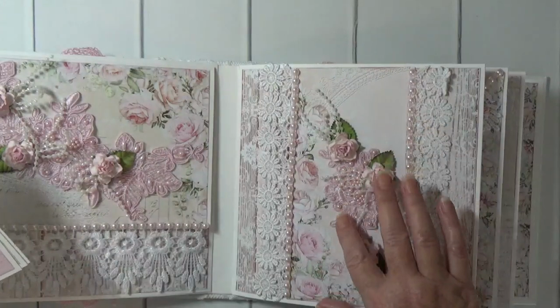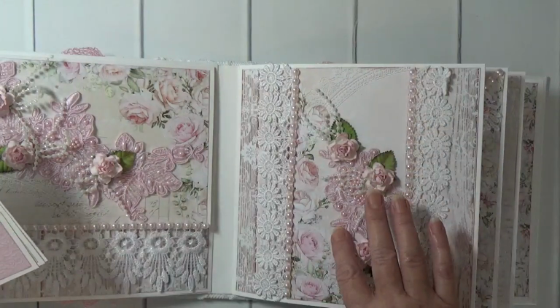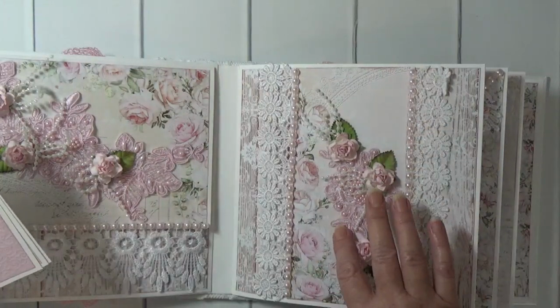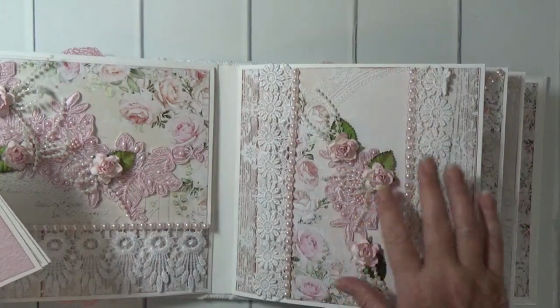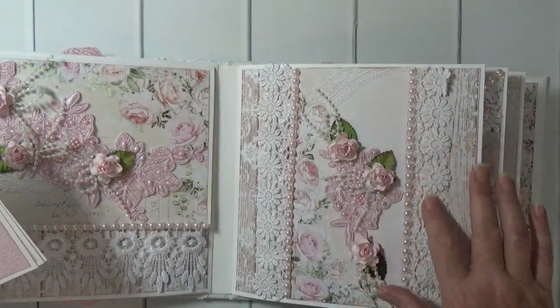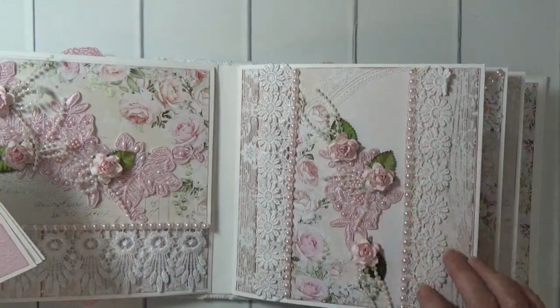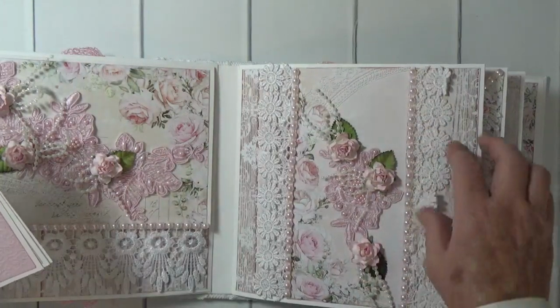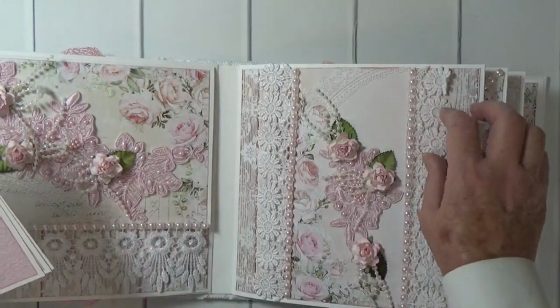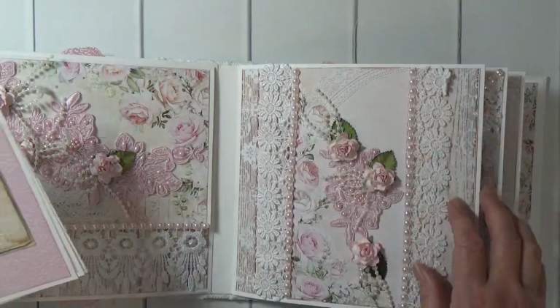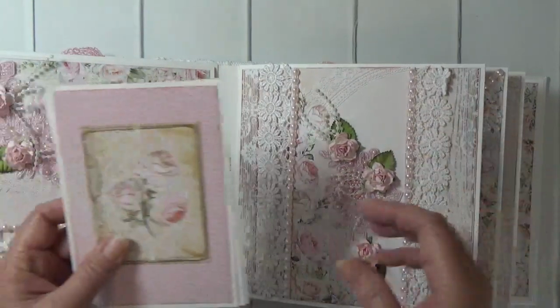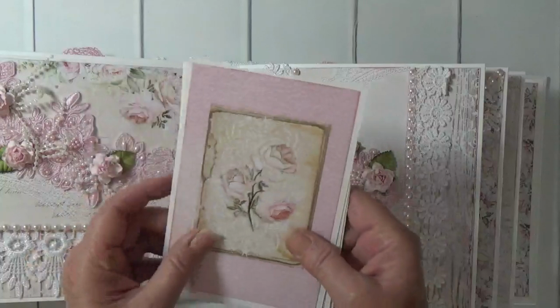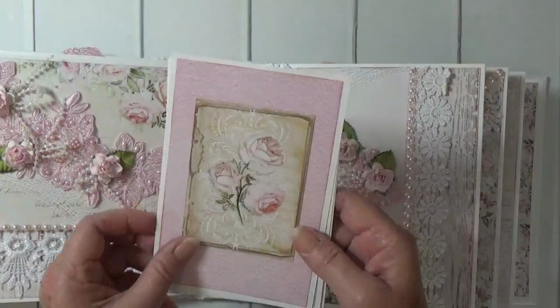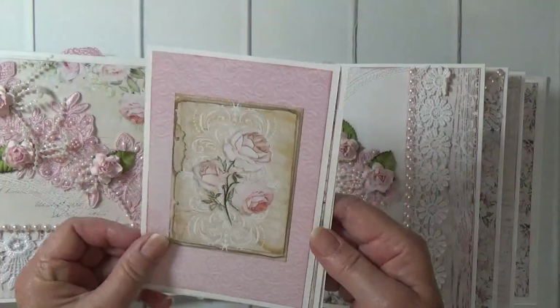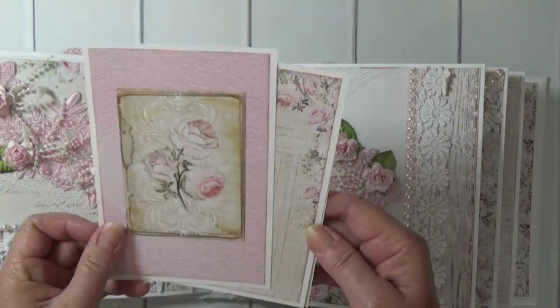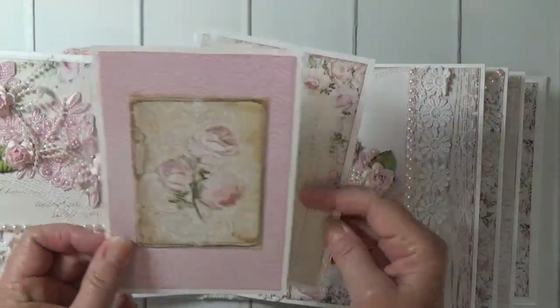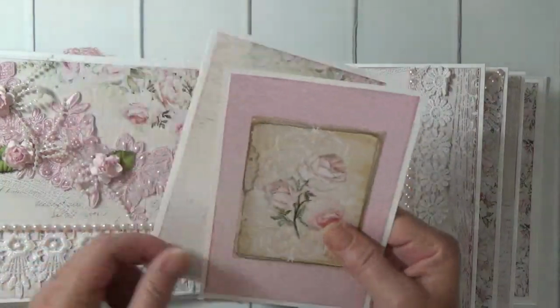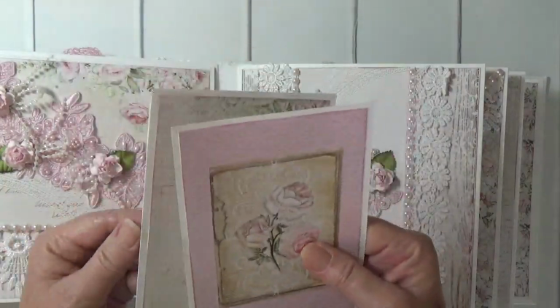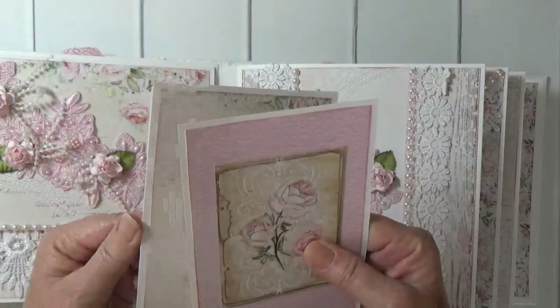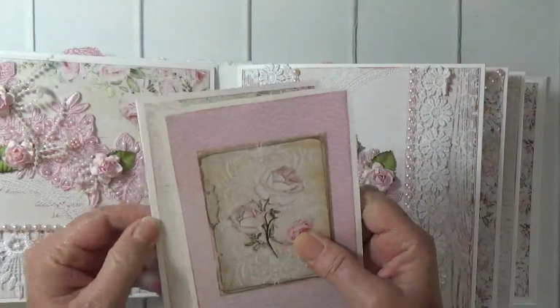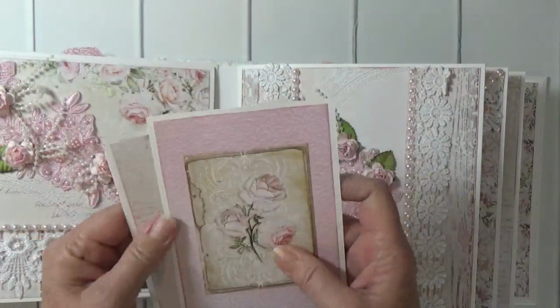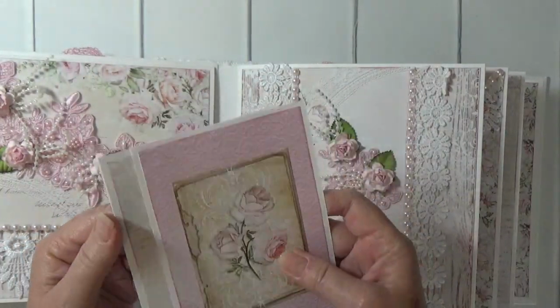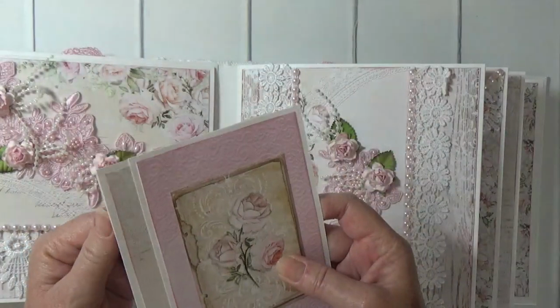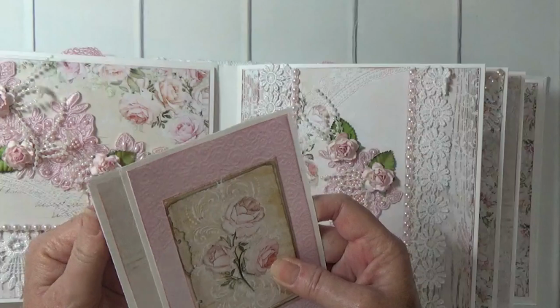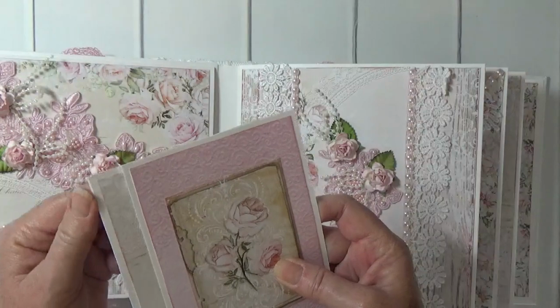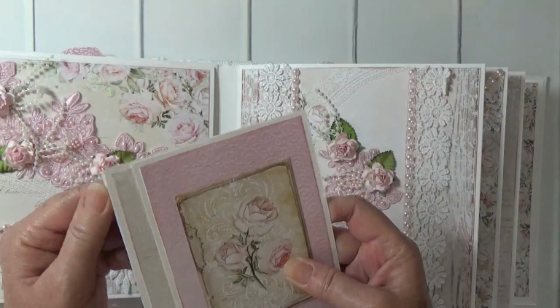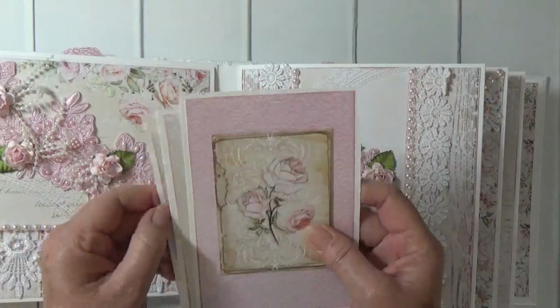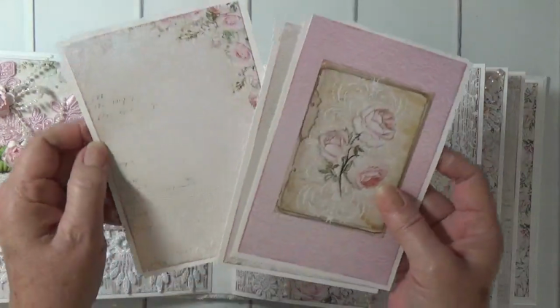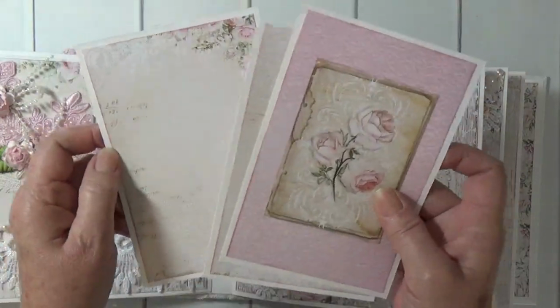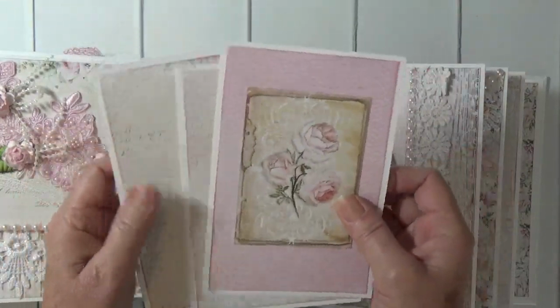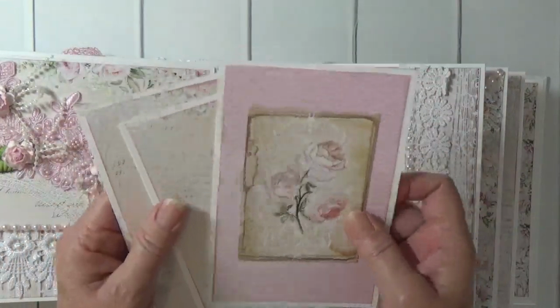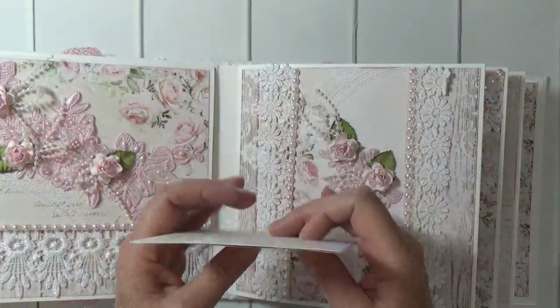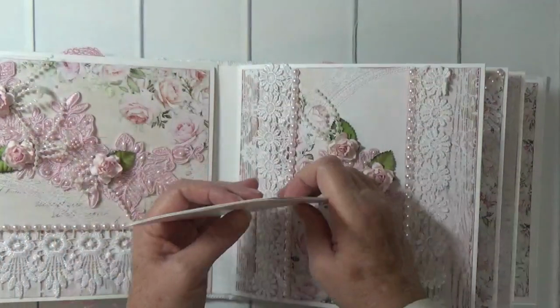I've got some of the applique on this belly band, some white lace on either side, and my photomats.